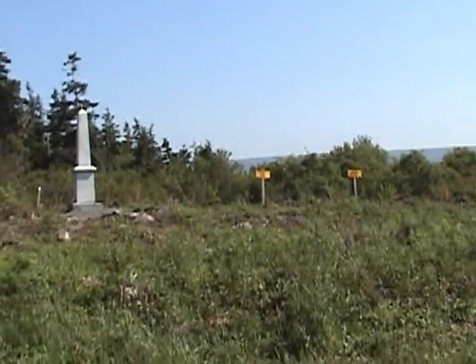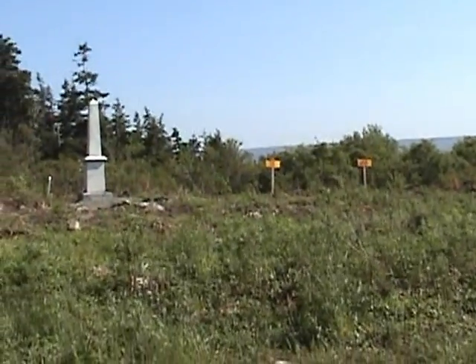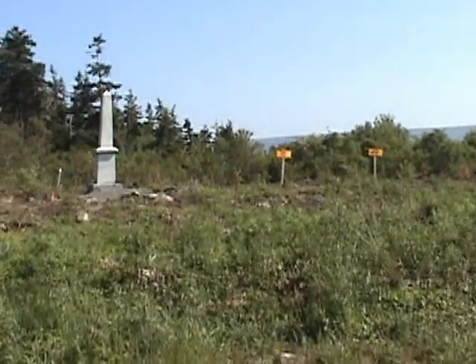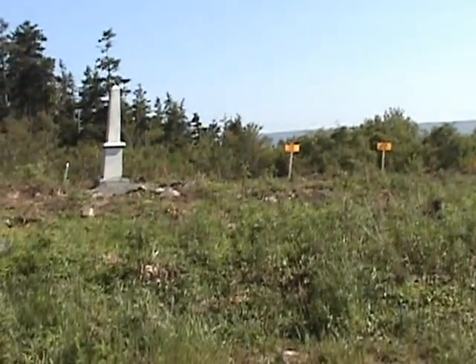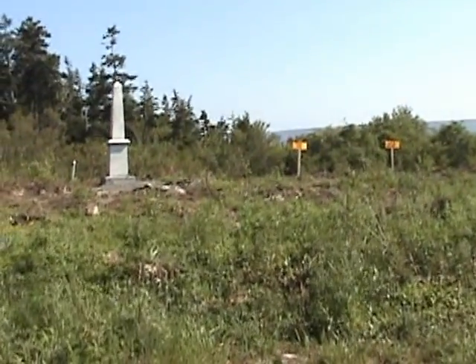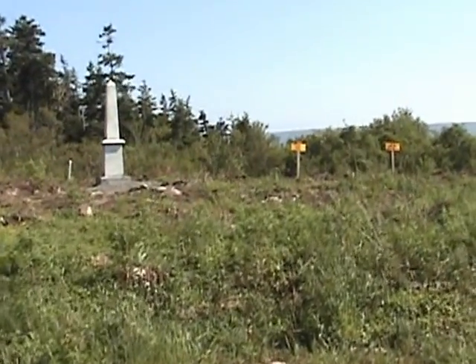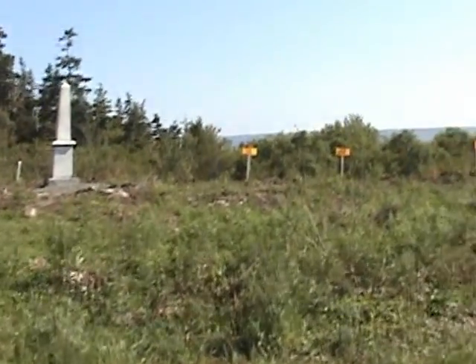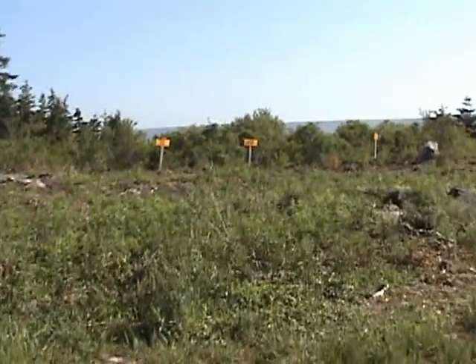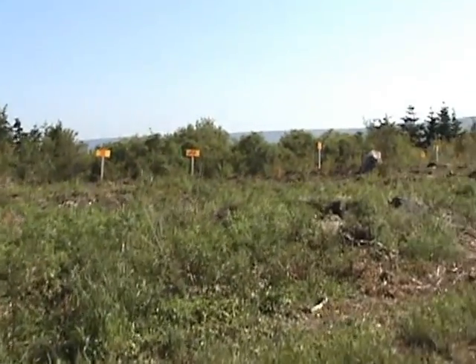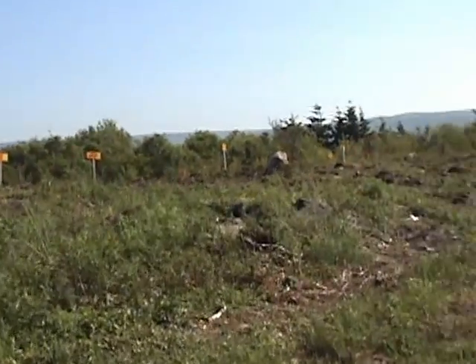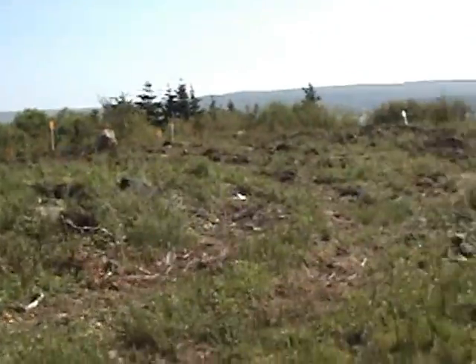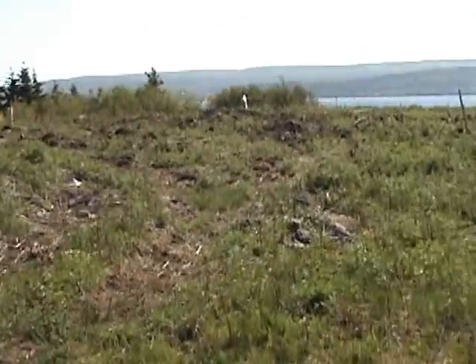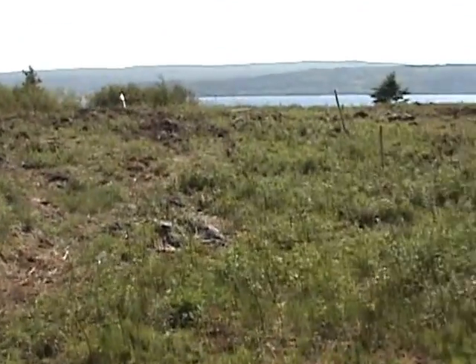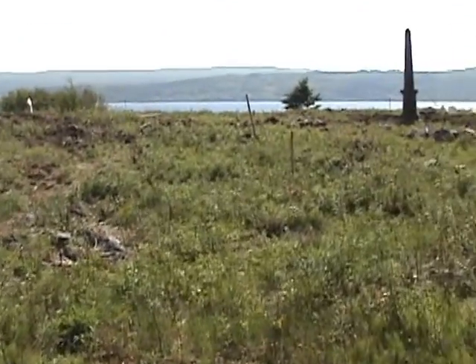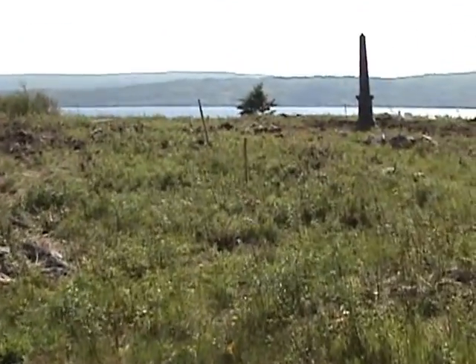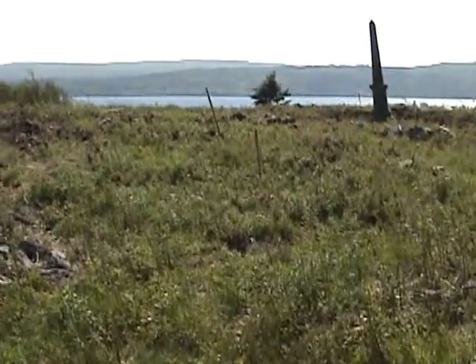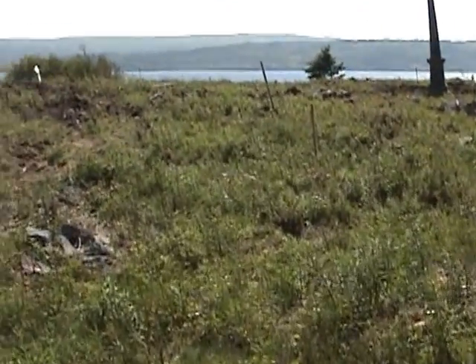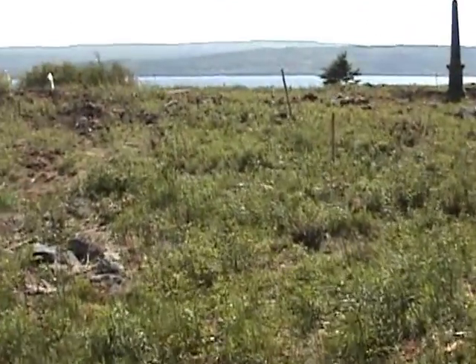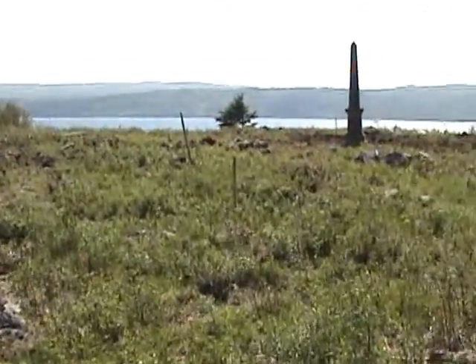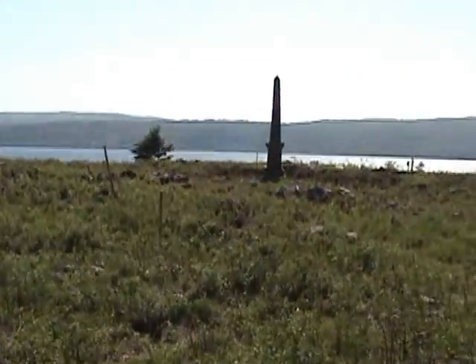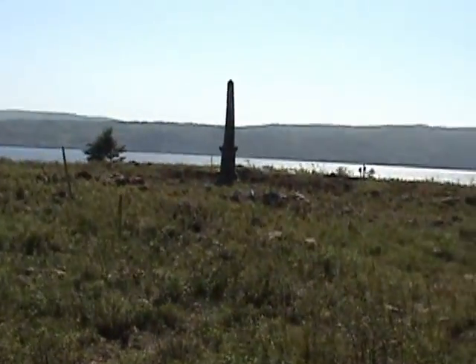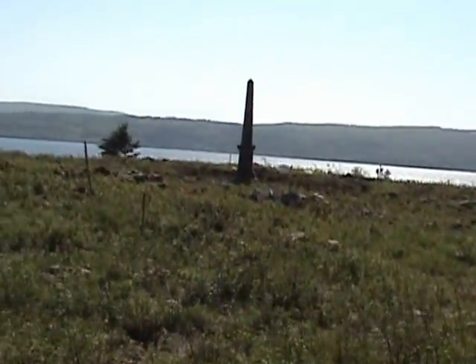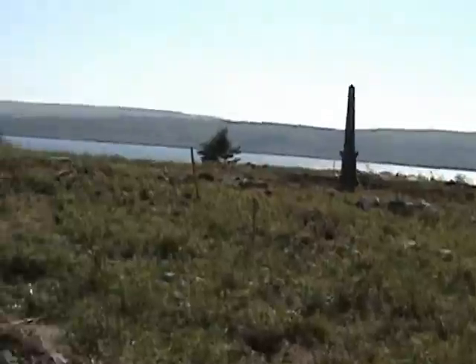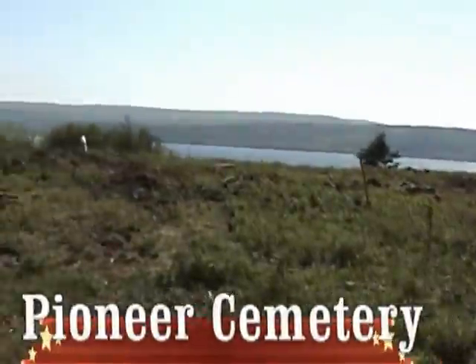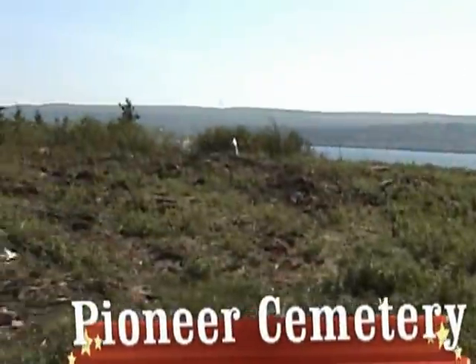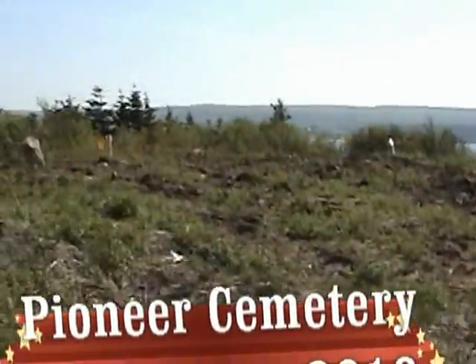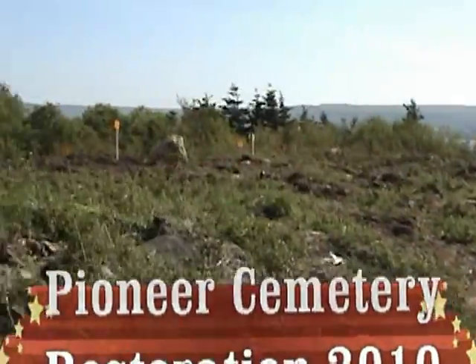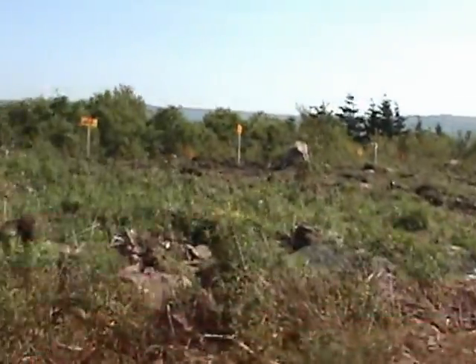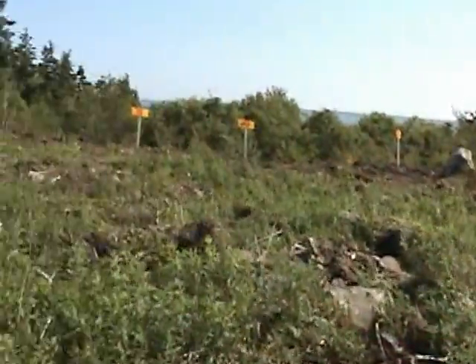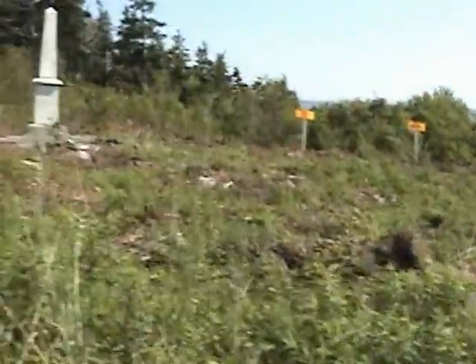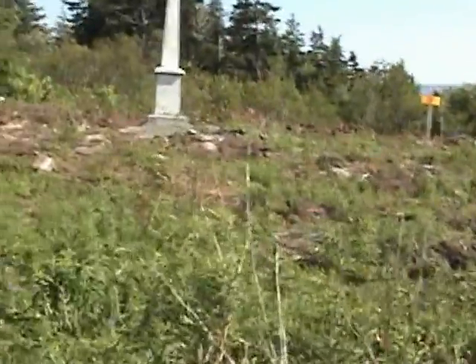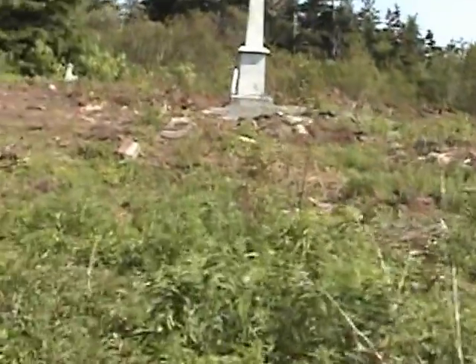This is the Pioneer Cemetery in Port Oxybury, Nova Scotia. And it's the restoration project for the summer of 2010. Just giving you kind of an overview of what the cemetery looks as of this date, June the 18th, 2010.